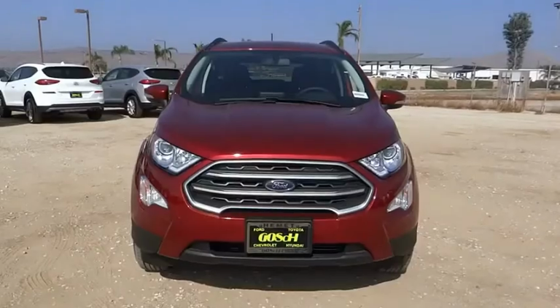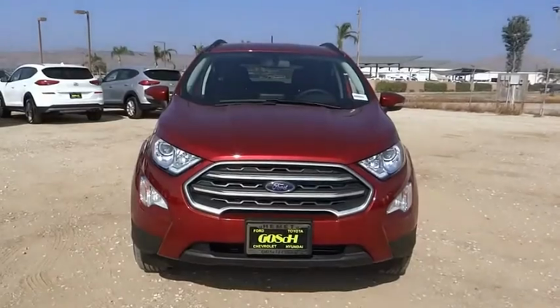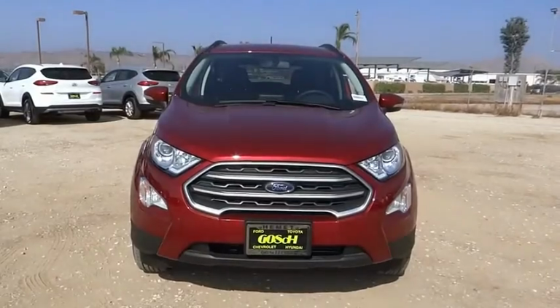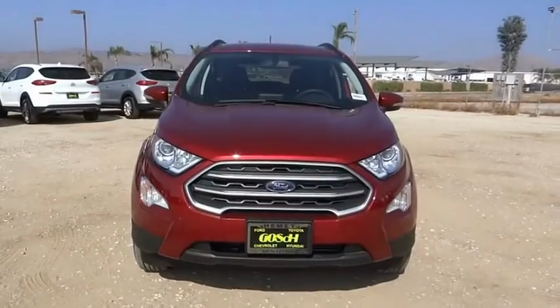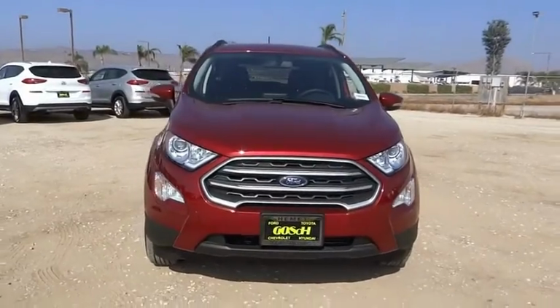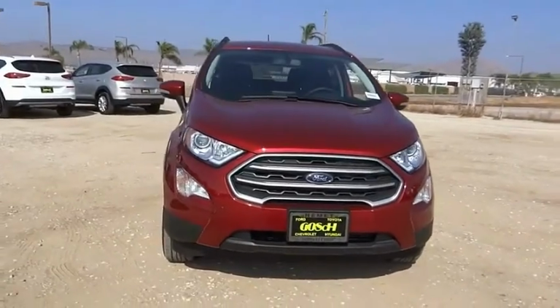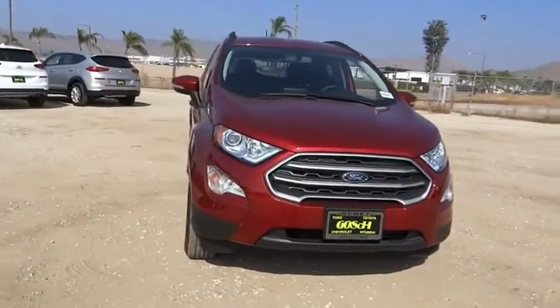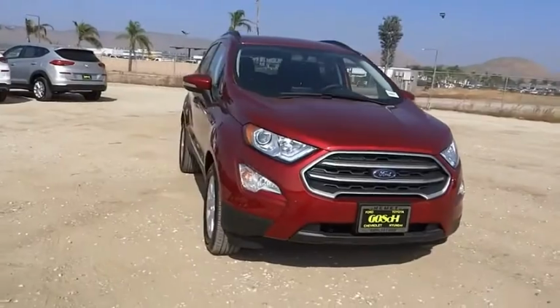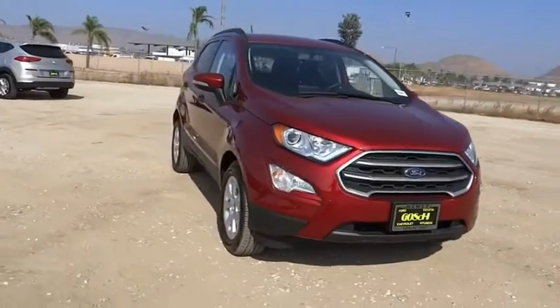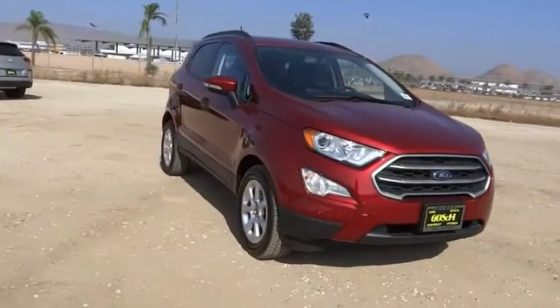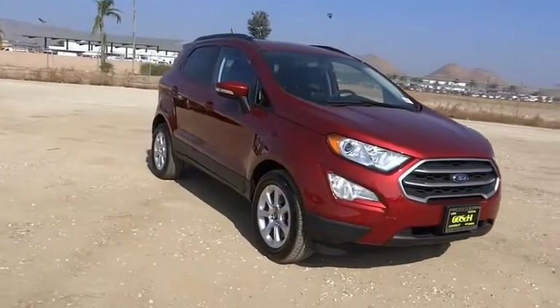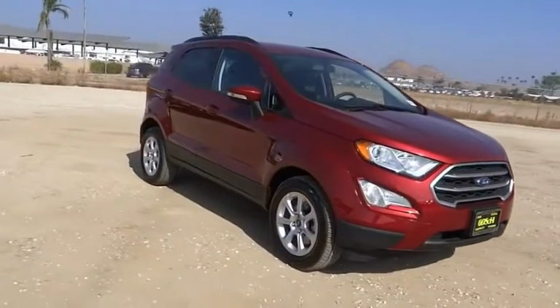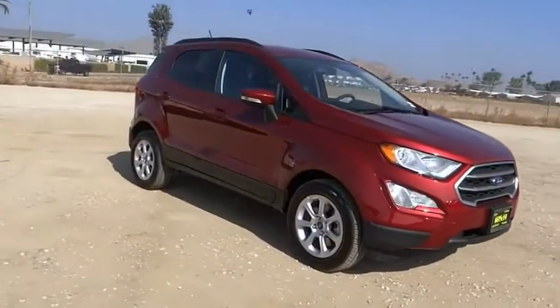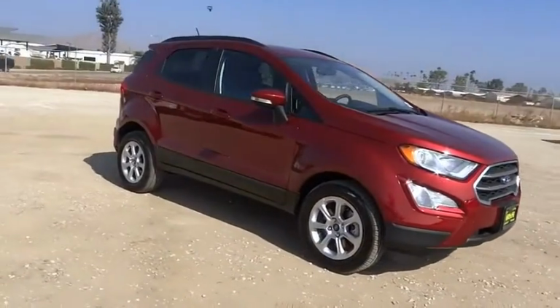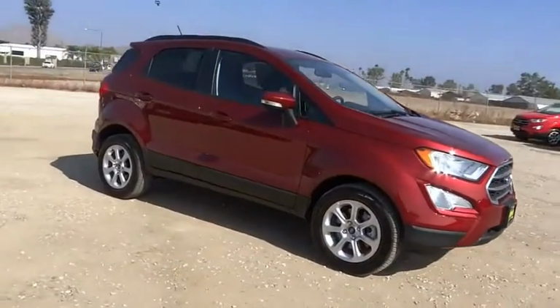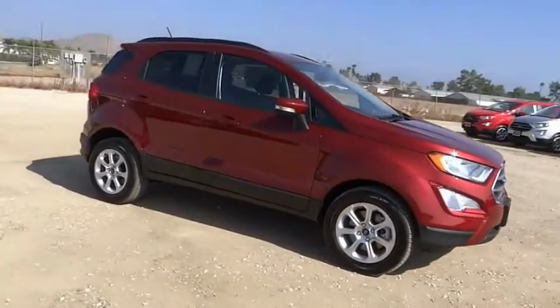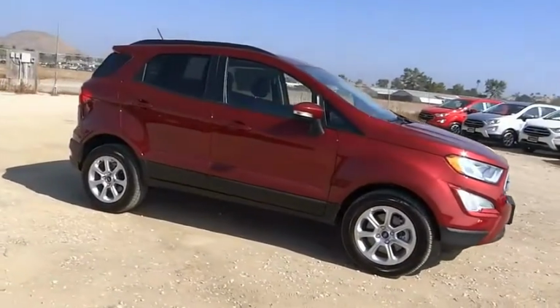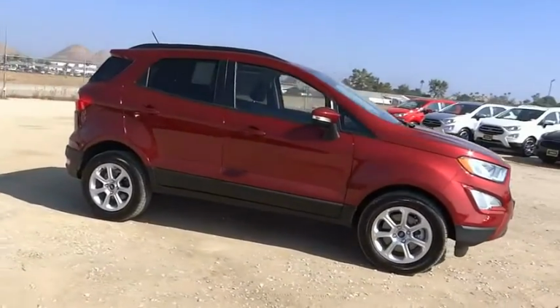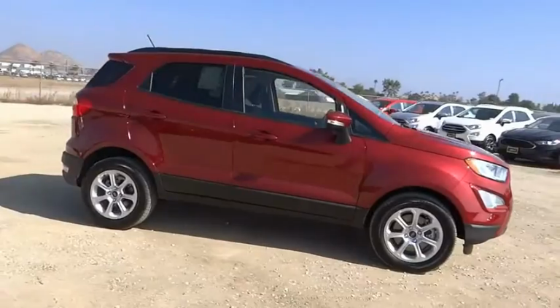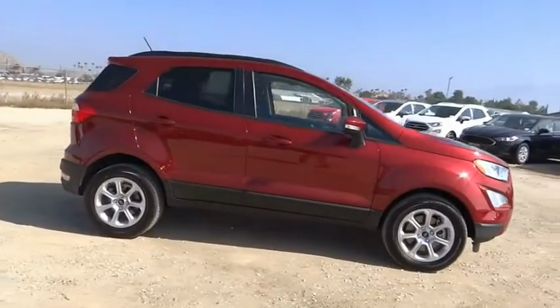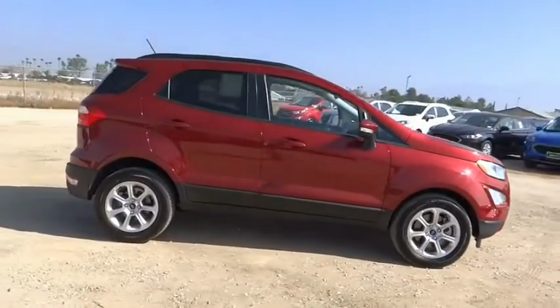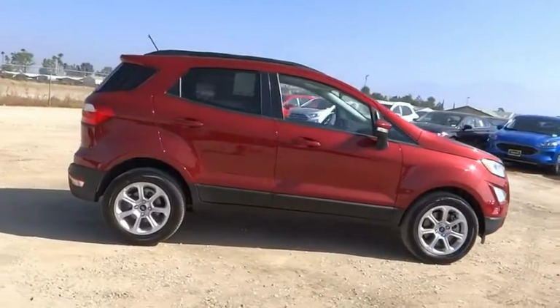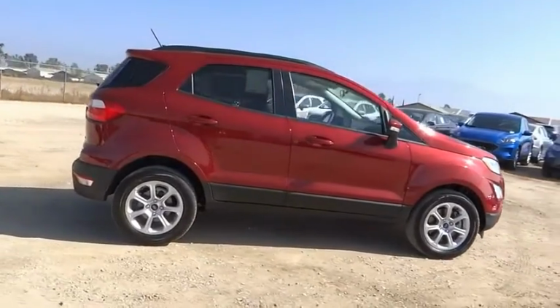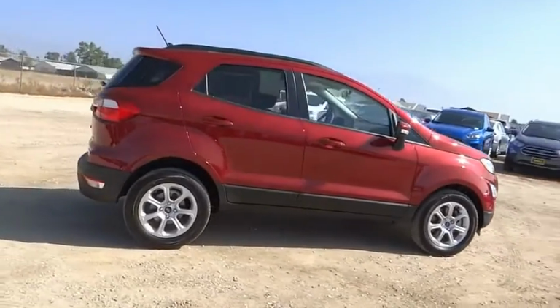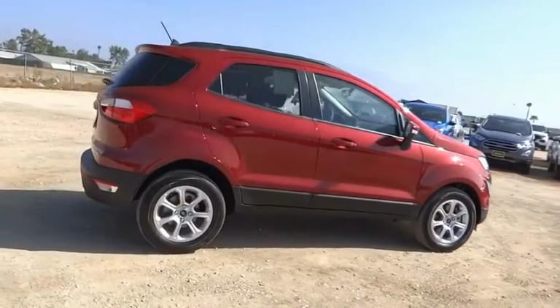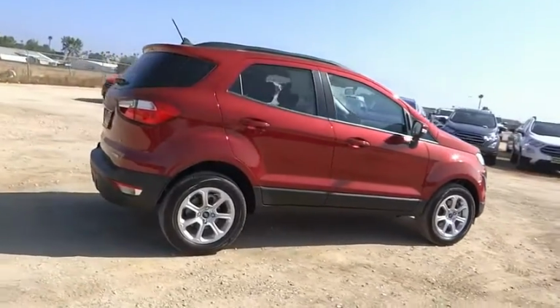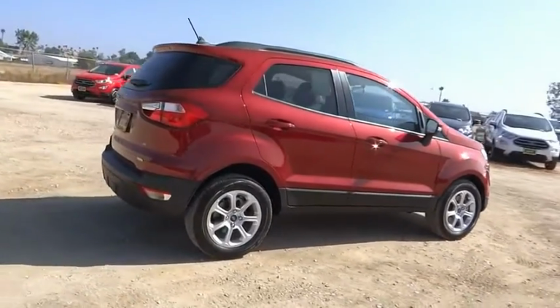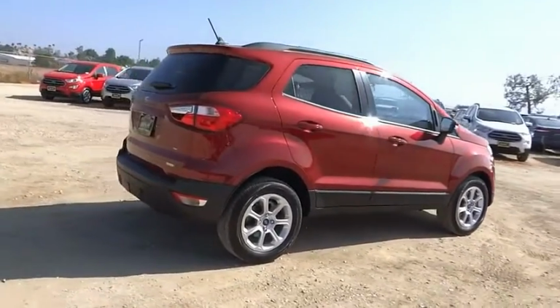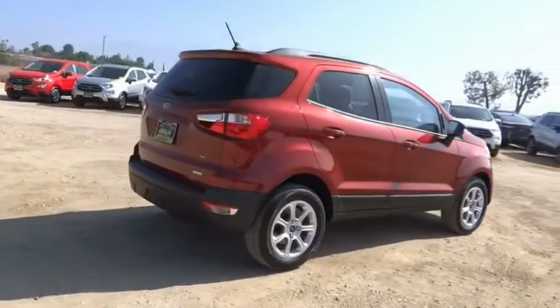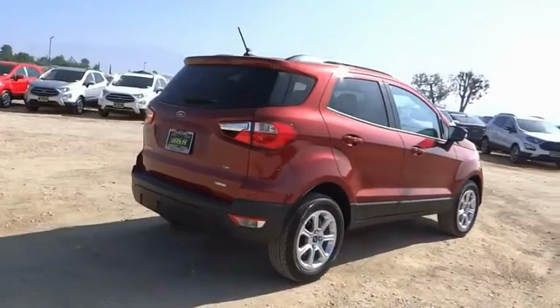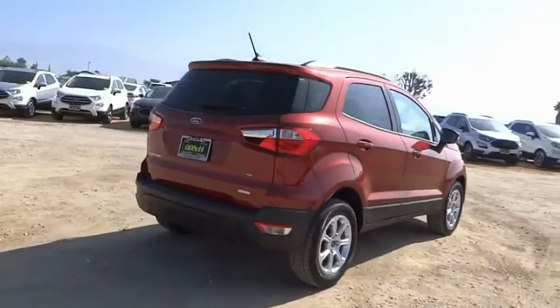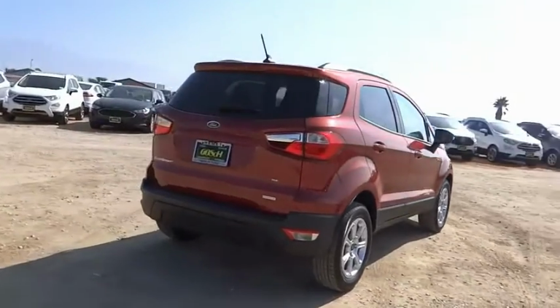Come test drive the 2020 EcoSport. The Ford EcoSport has an upgraded interior that provides you all the features you could ever want. It also offers the functionality of an SUV, but in a size where you feel in control.